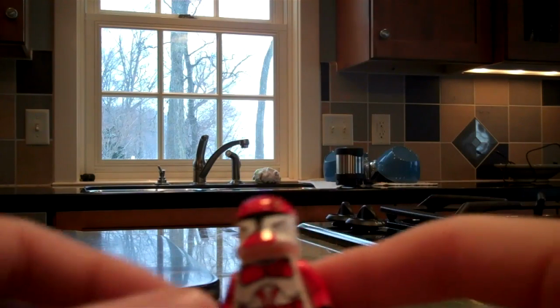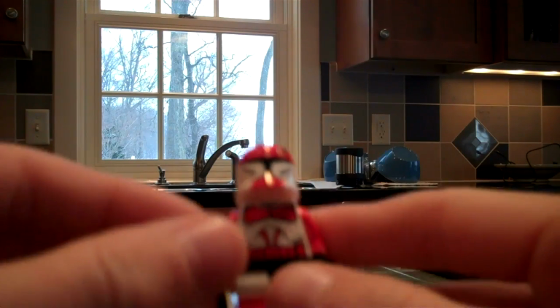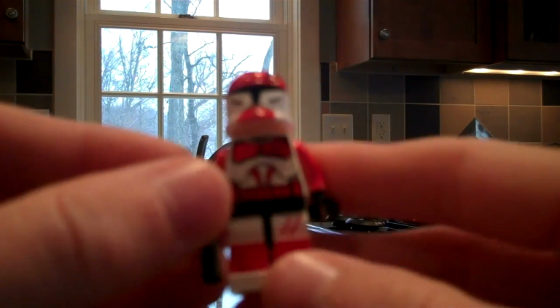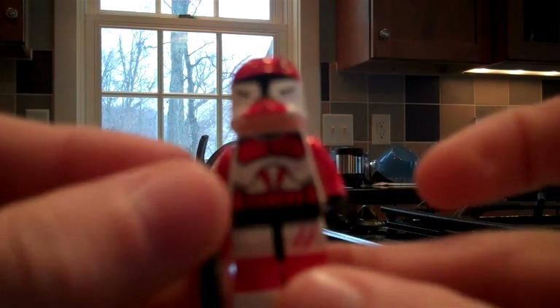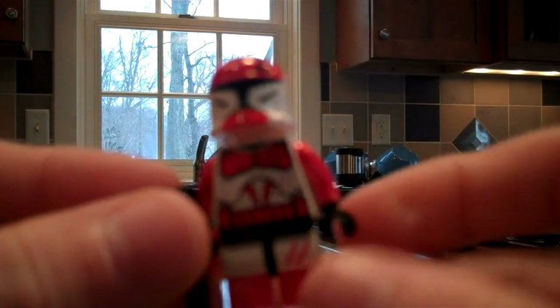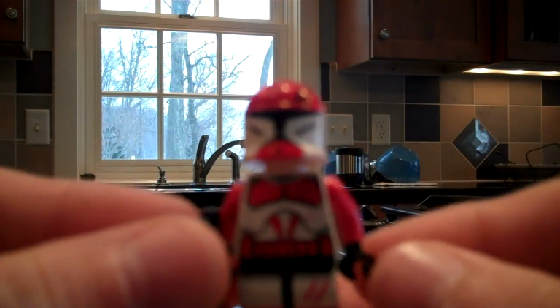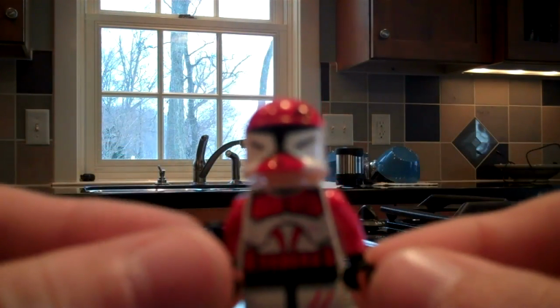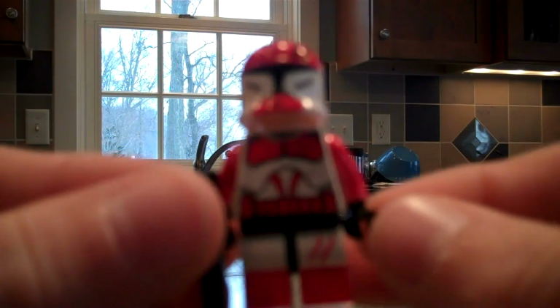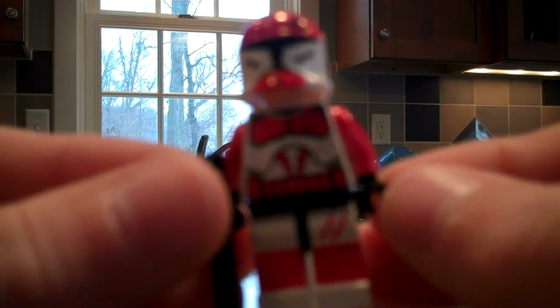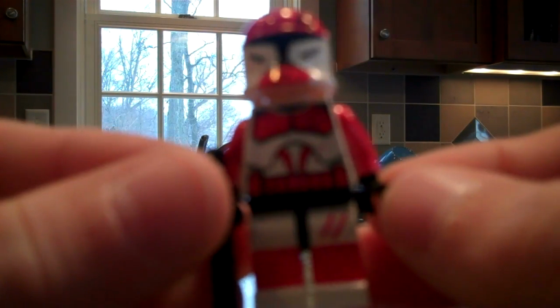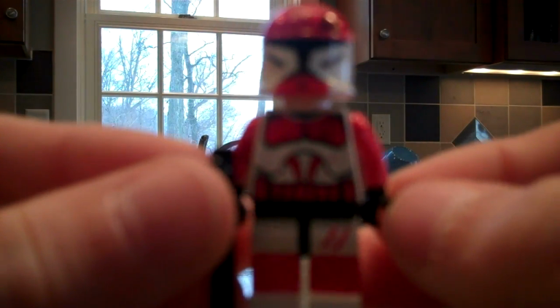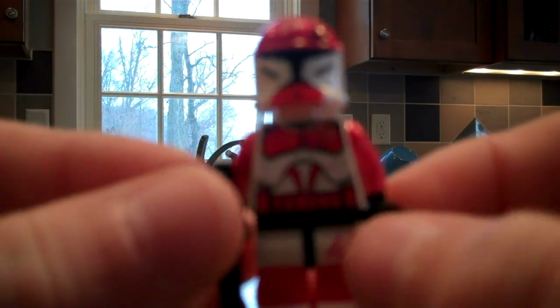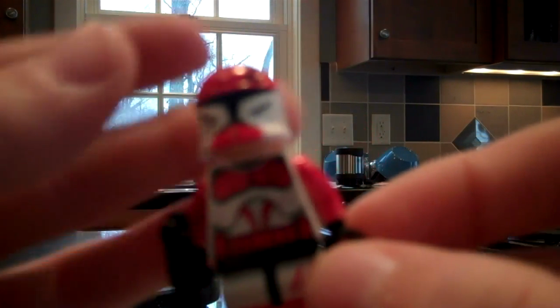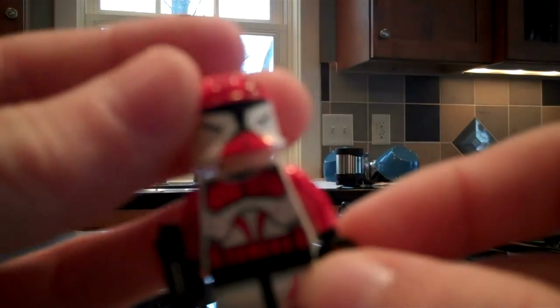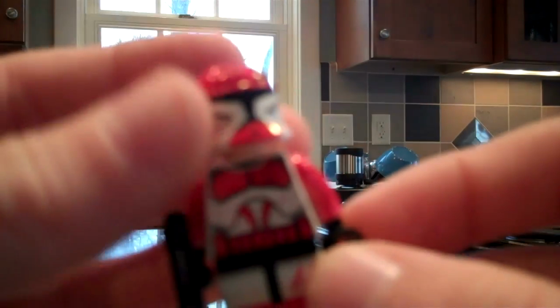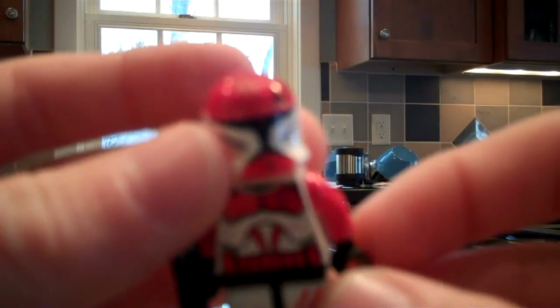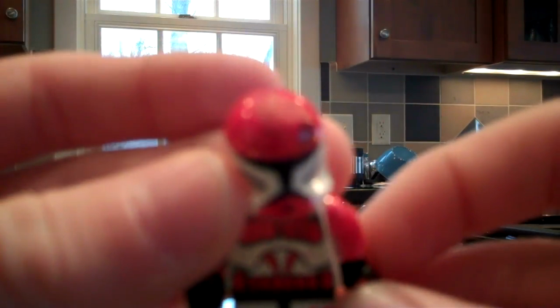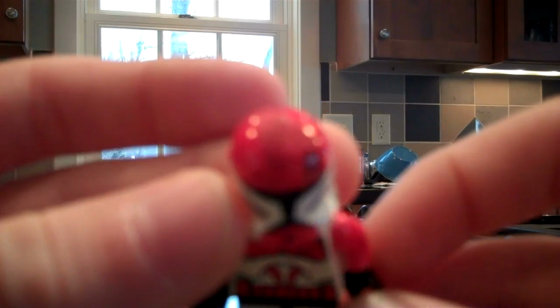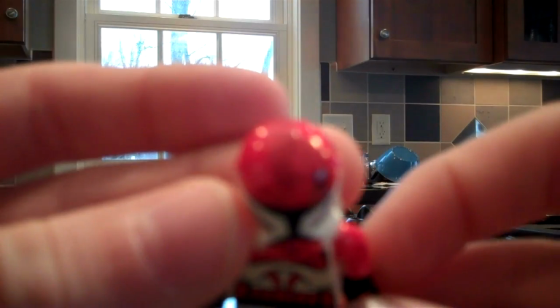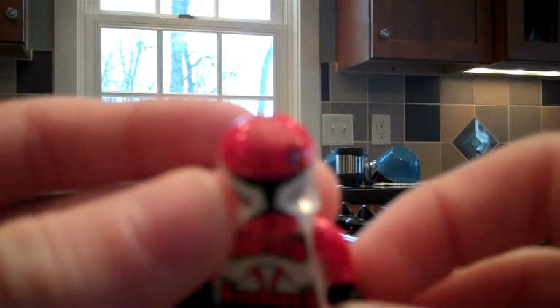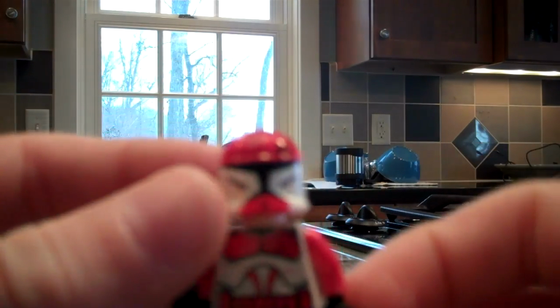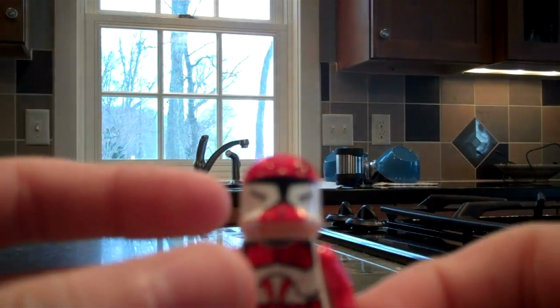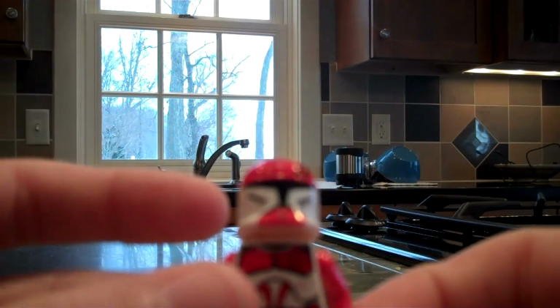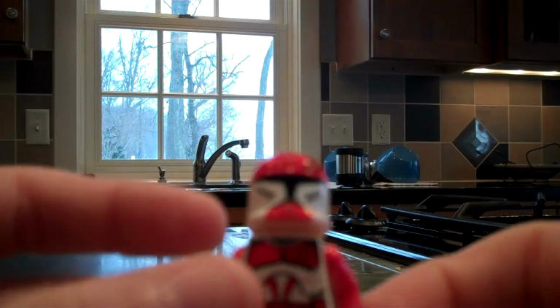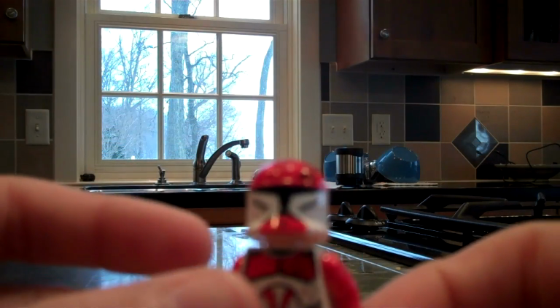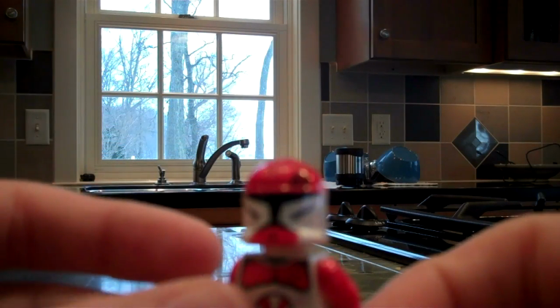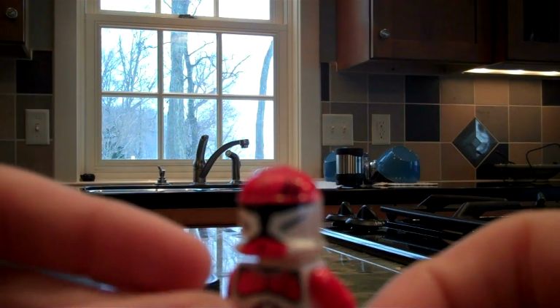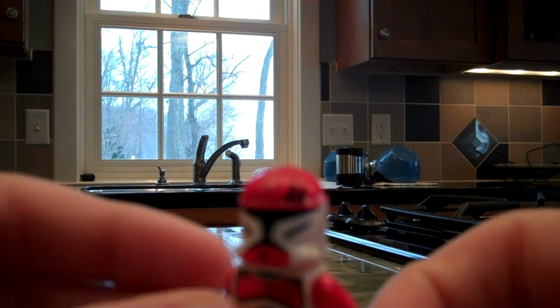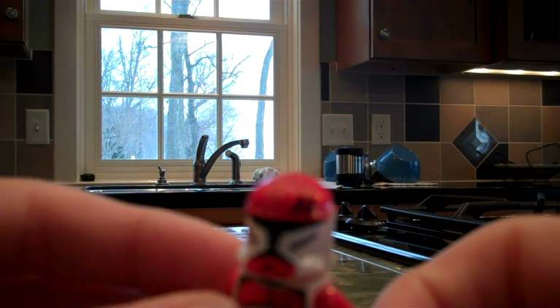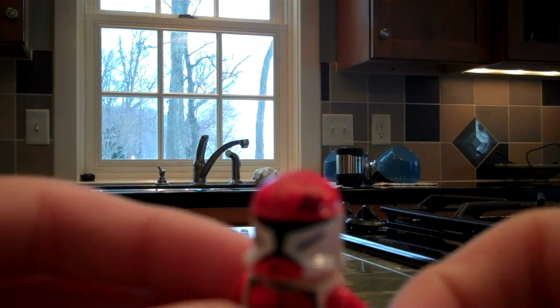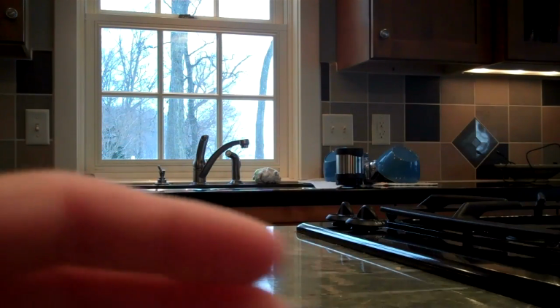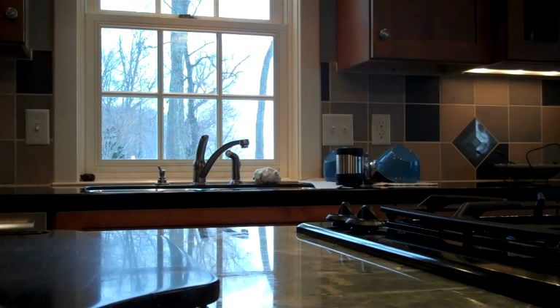Here's my Commander Fox. I shaved off the fin, just like my Airborne Trooper.